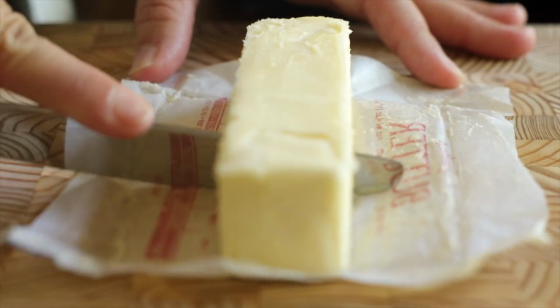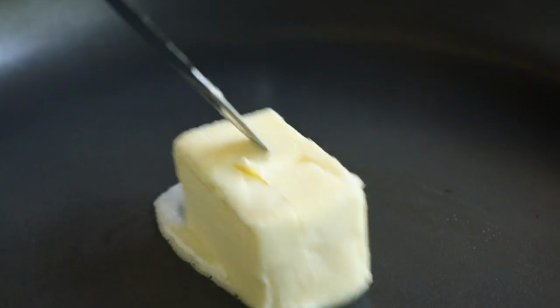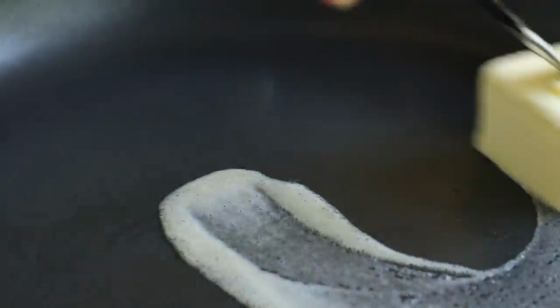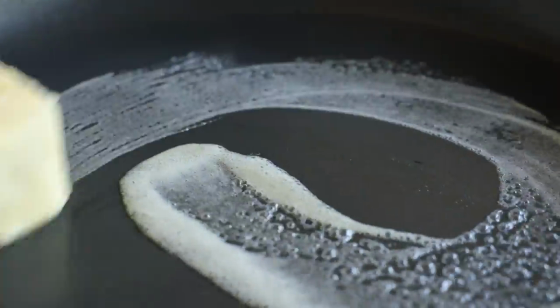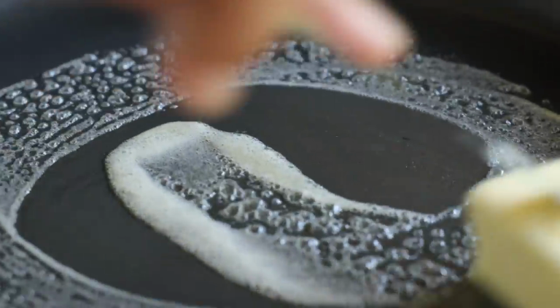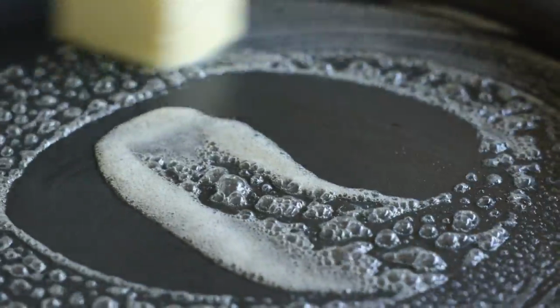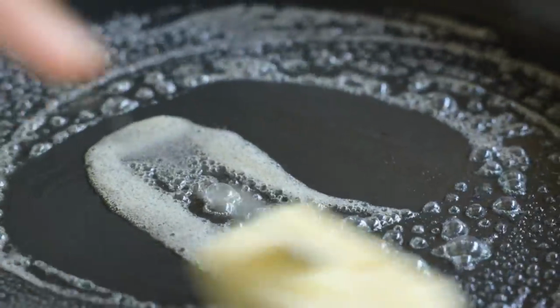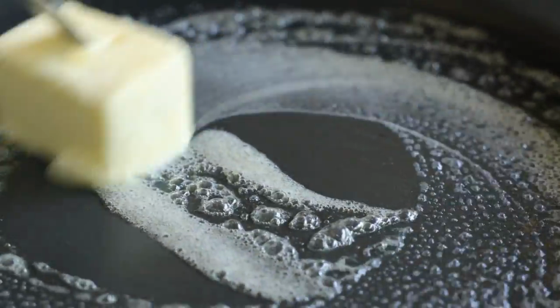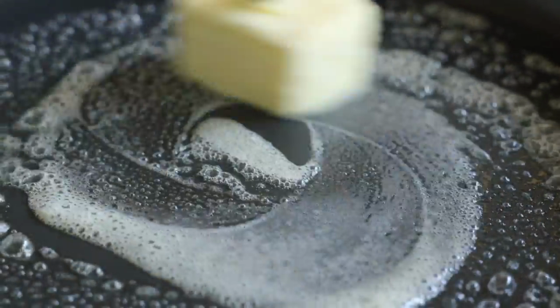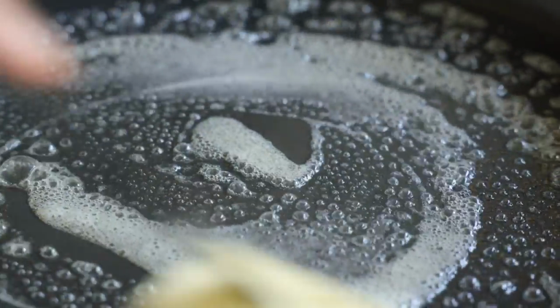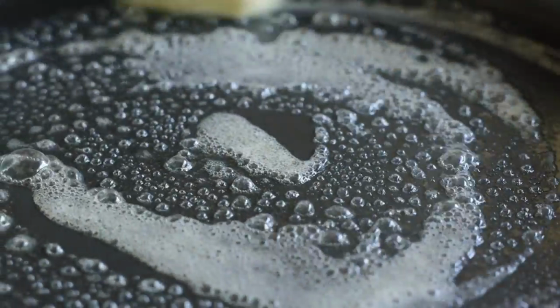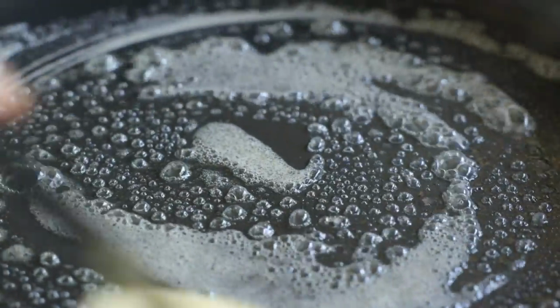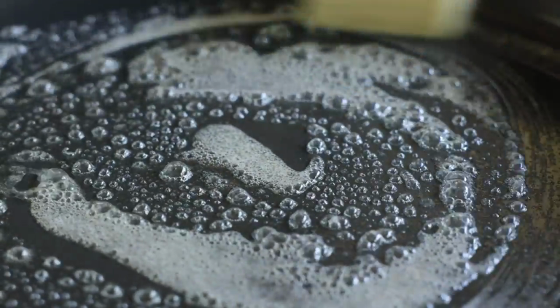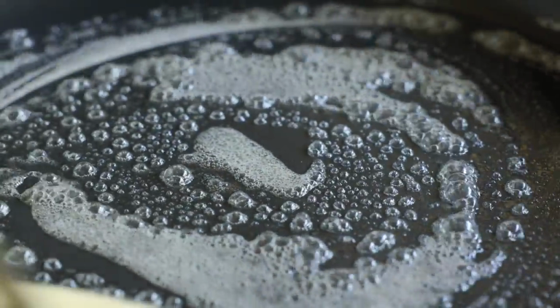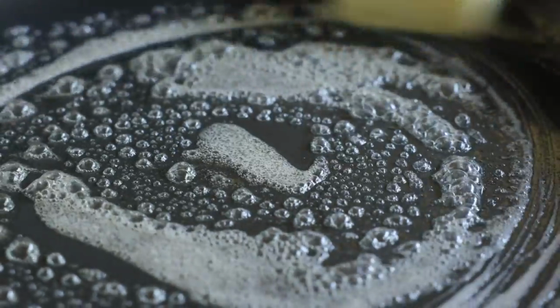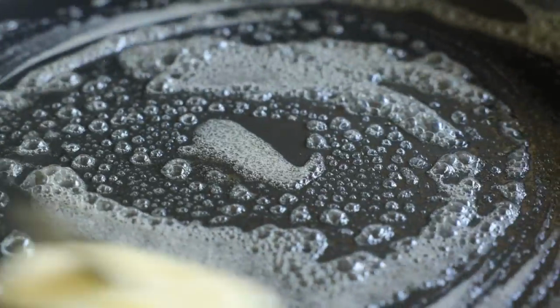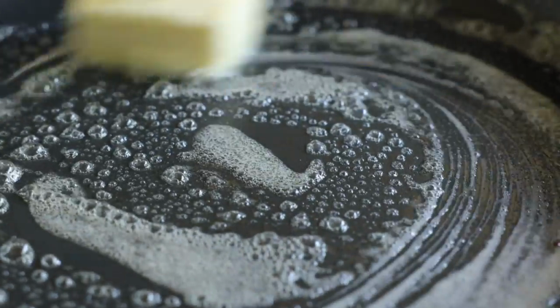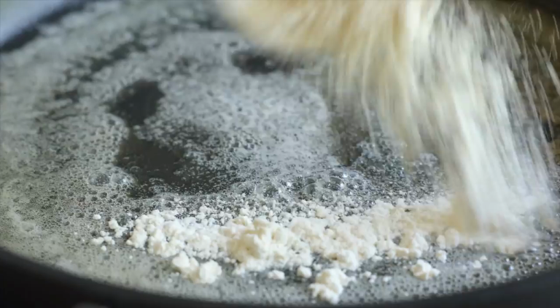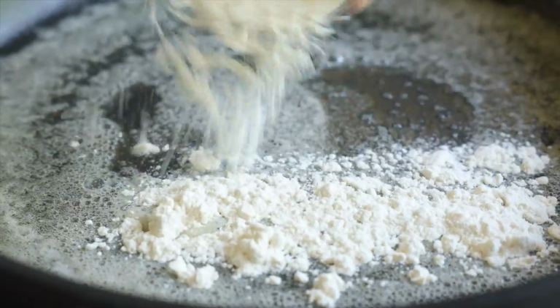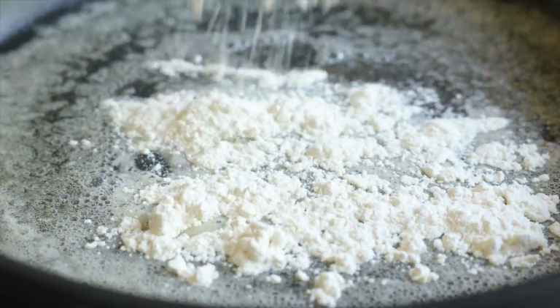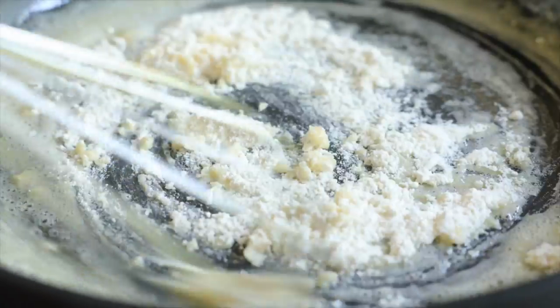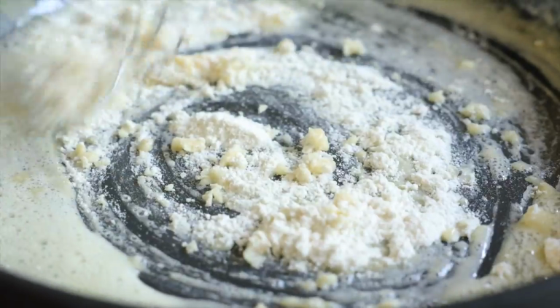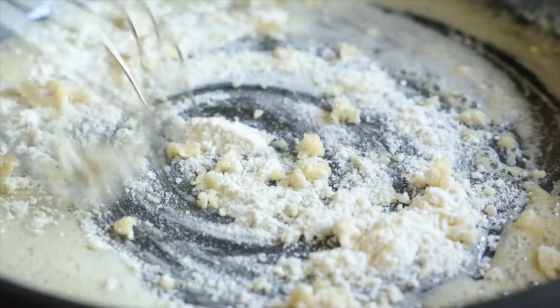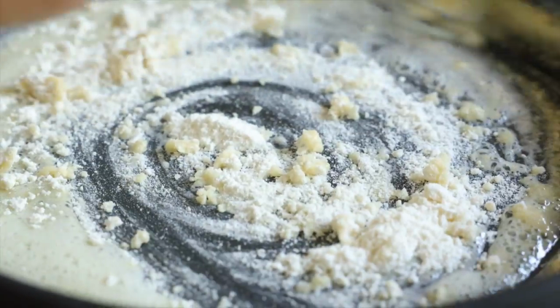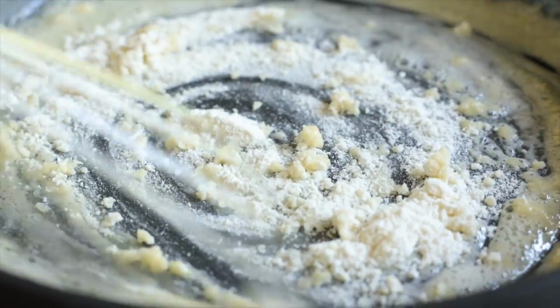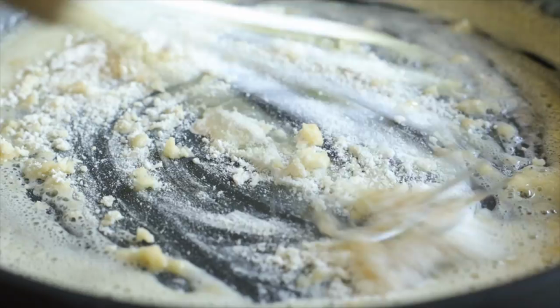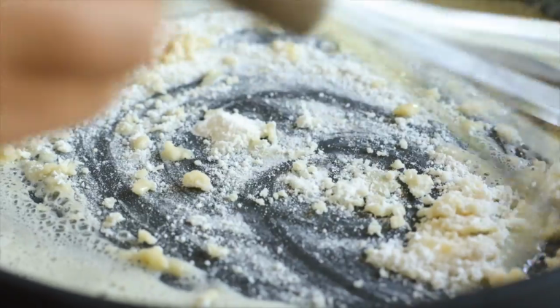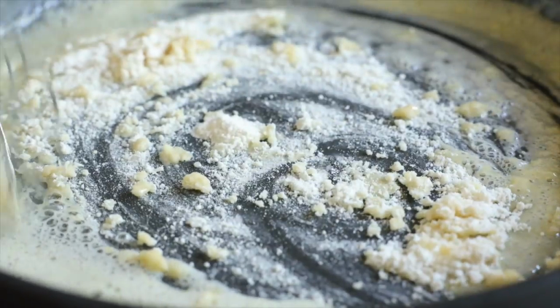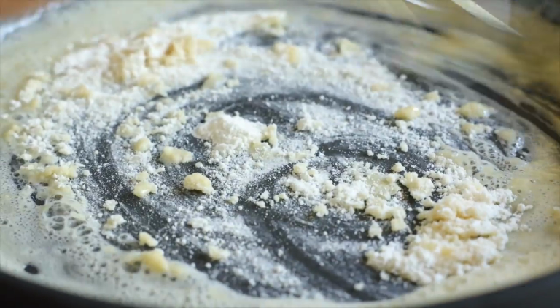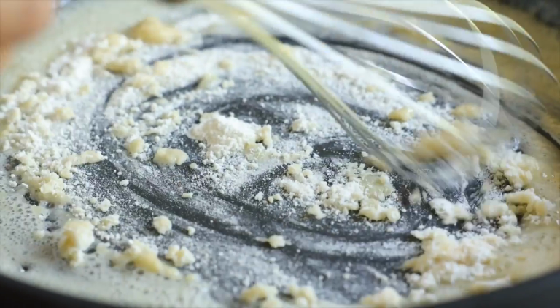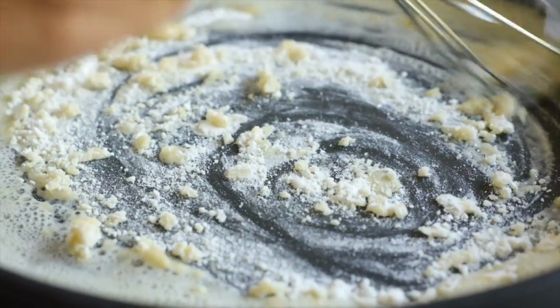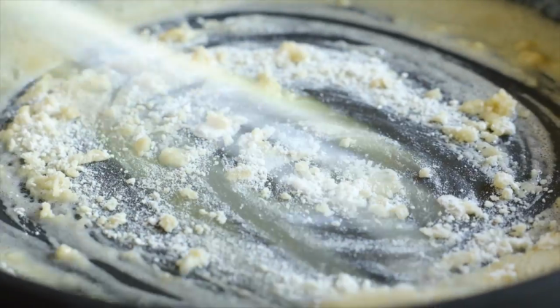Here's how you make it. You'll add three tablespoons of butter to a skillet over medium low heat and just allow that butter to melt. Then you'll sprinkle over three tablespoons of all purpose flour and whisk until that's completely combined.